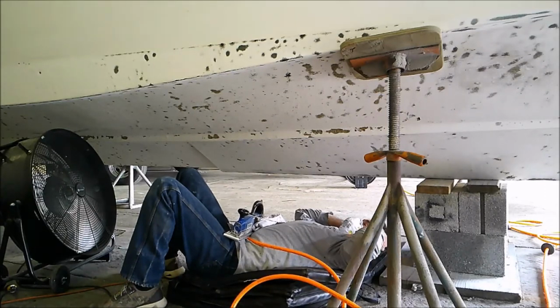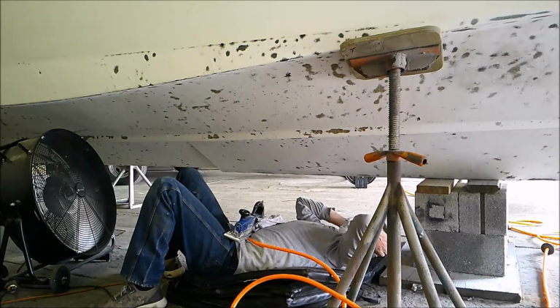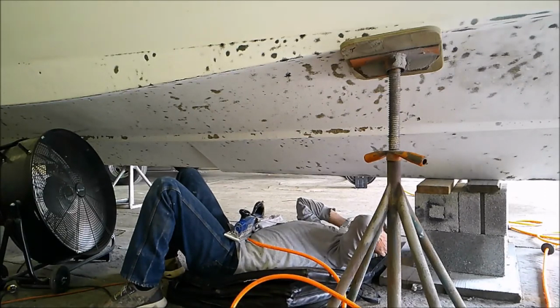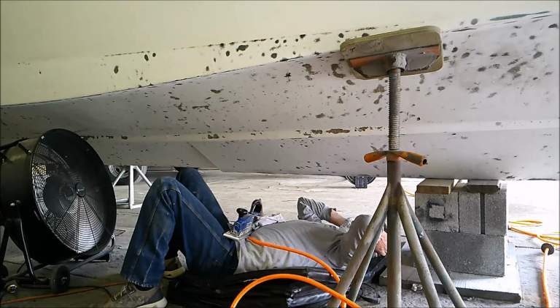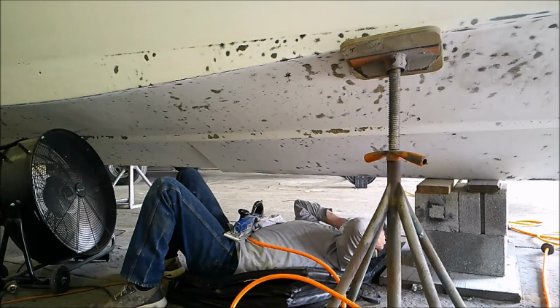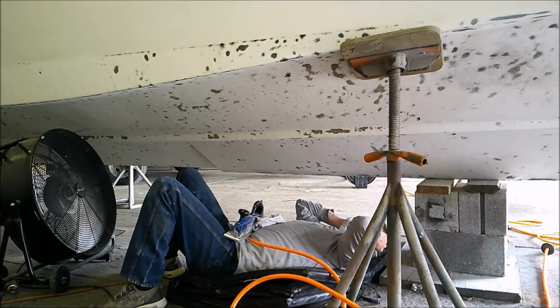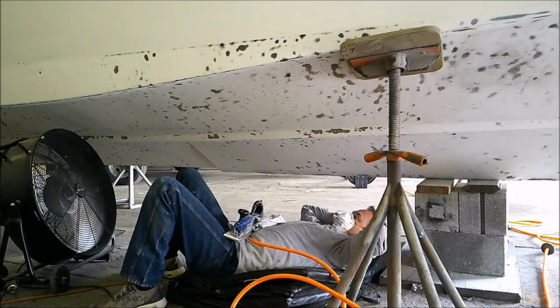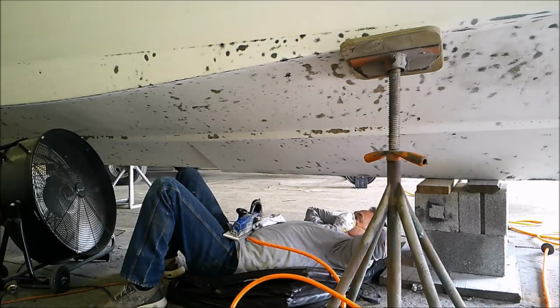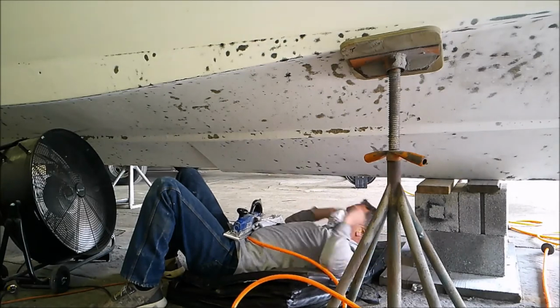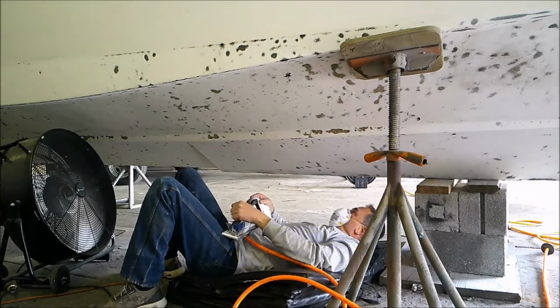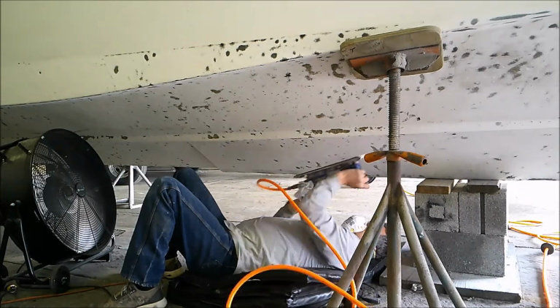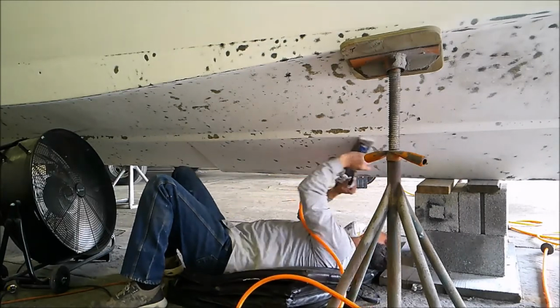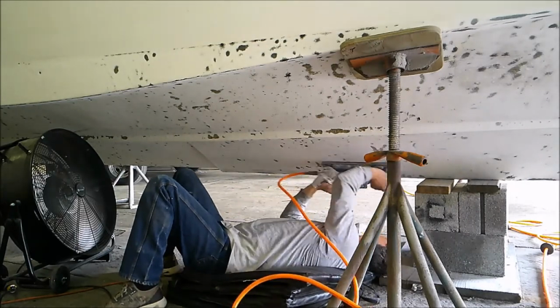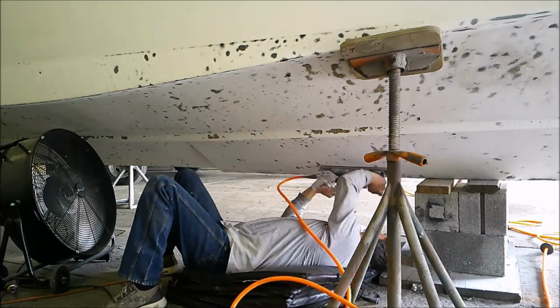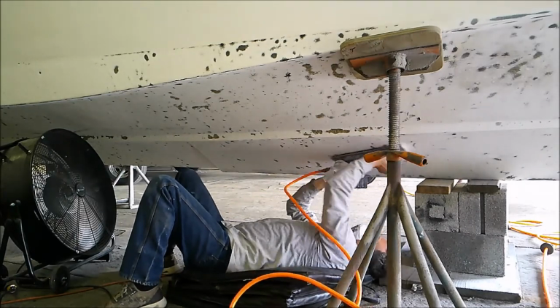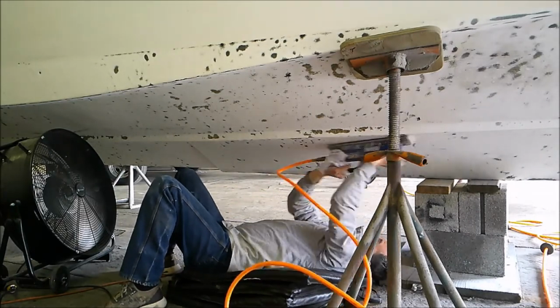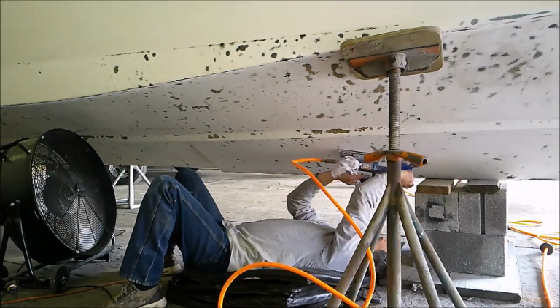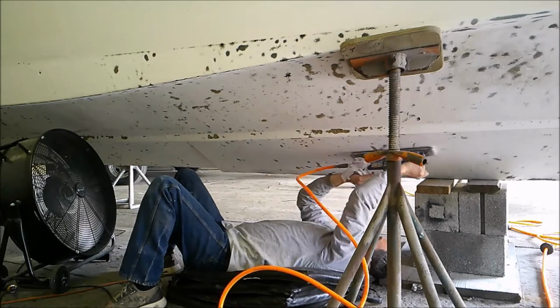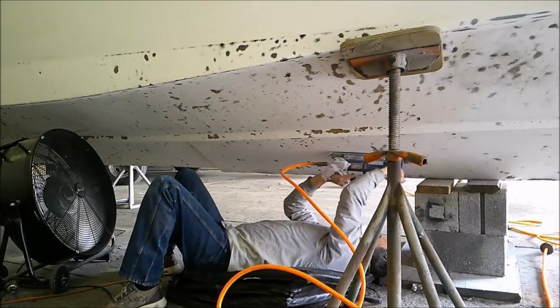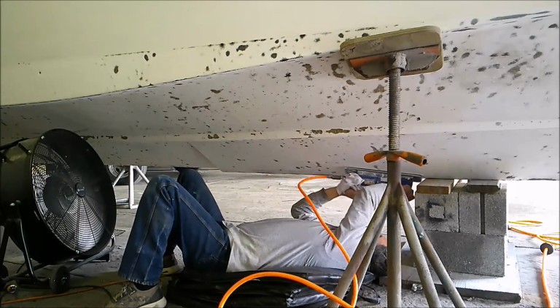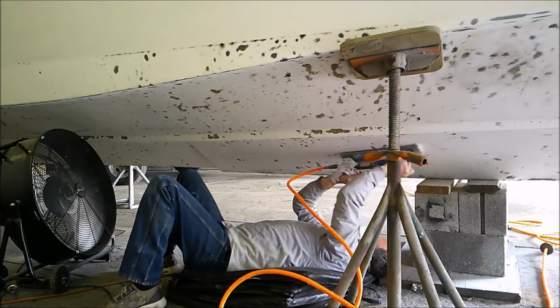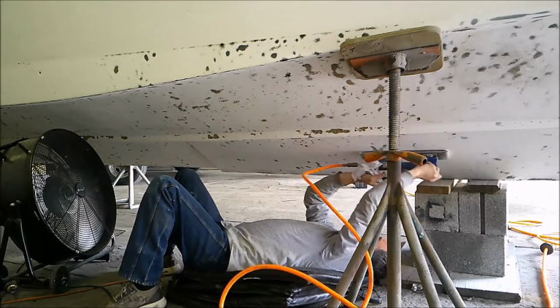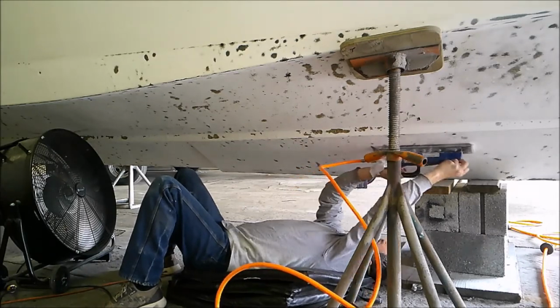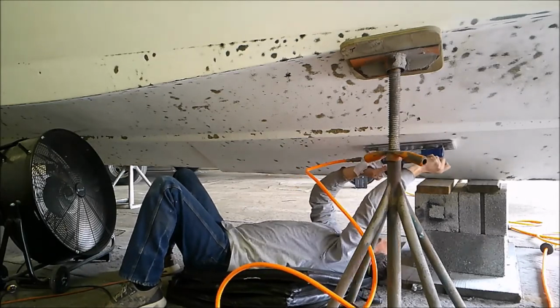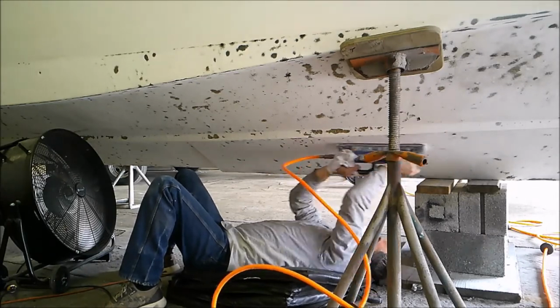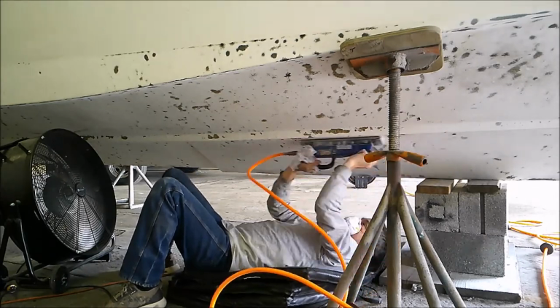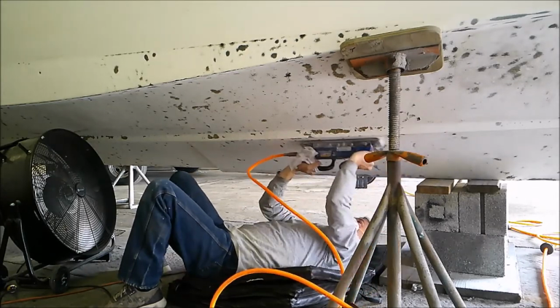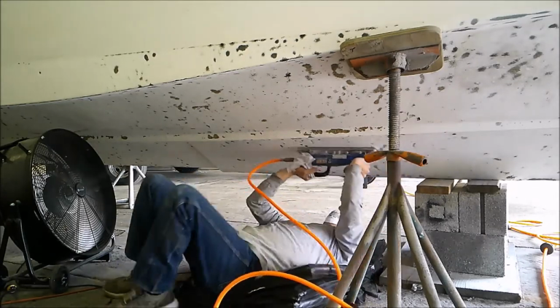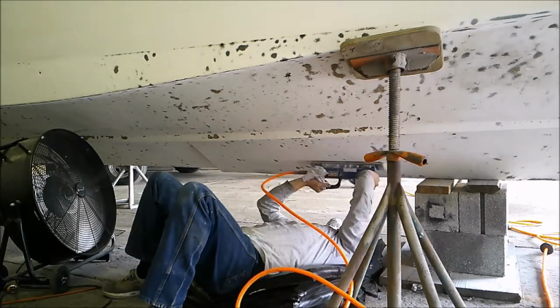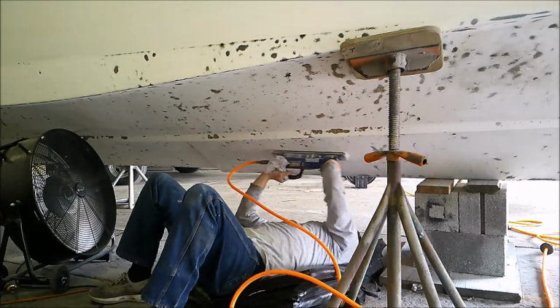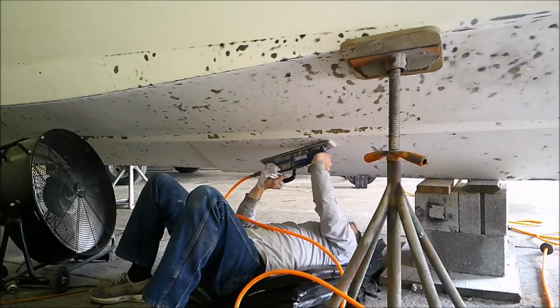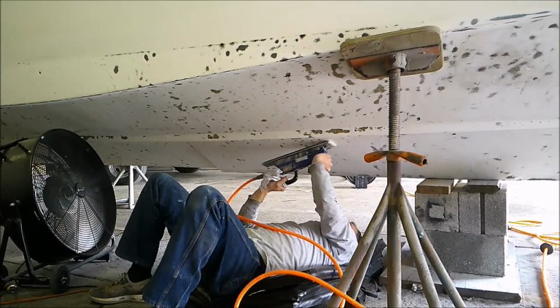Yes, there is the chance that there could be water in the laminate and it could spread. But based on what we've seen with the inspection, it doesn't appear that it is at that stage yet.